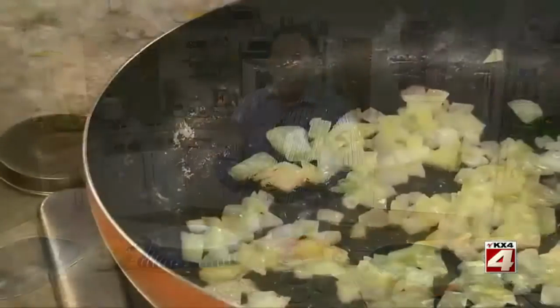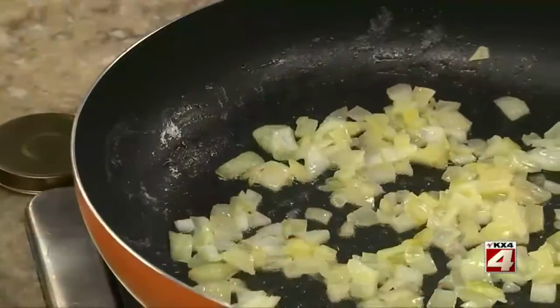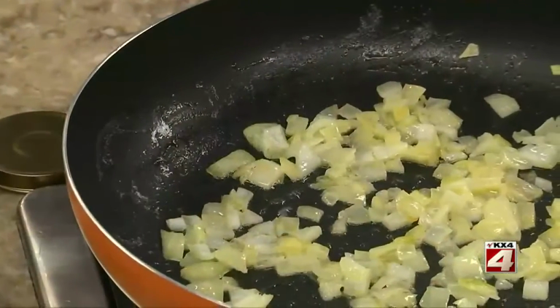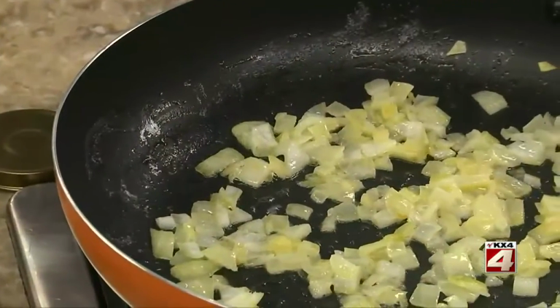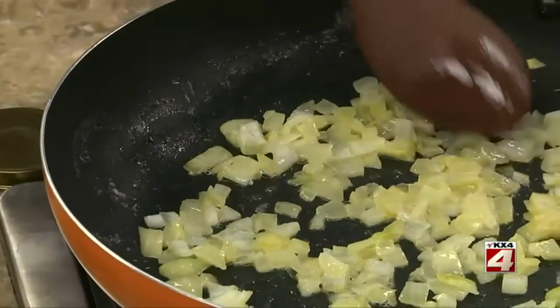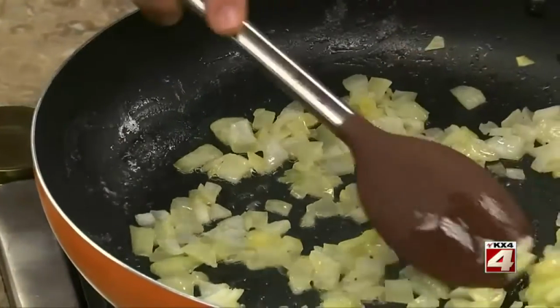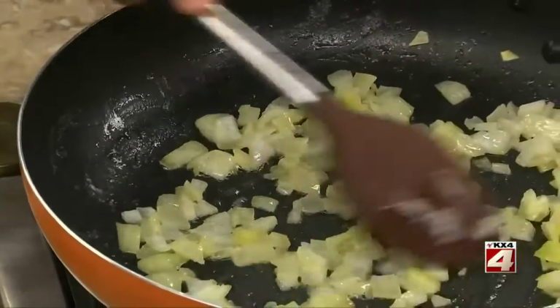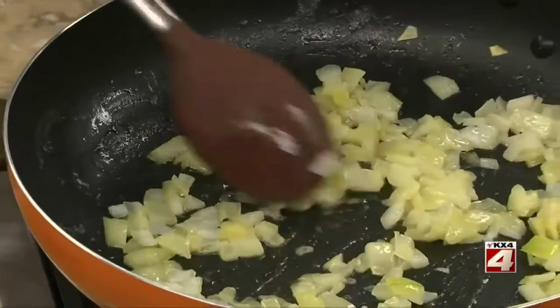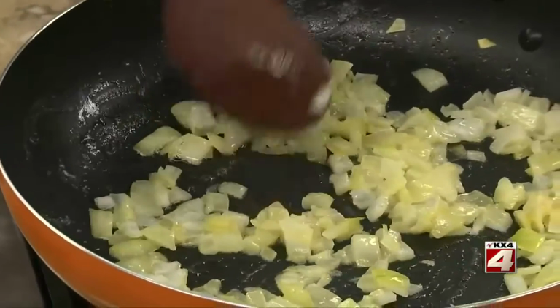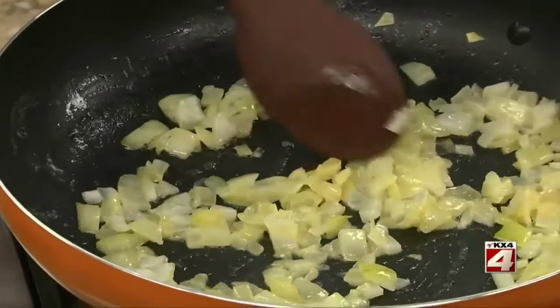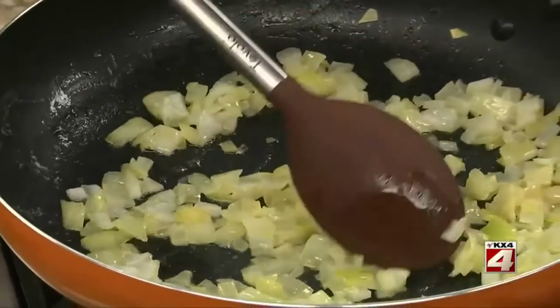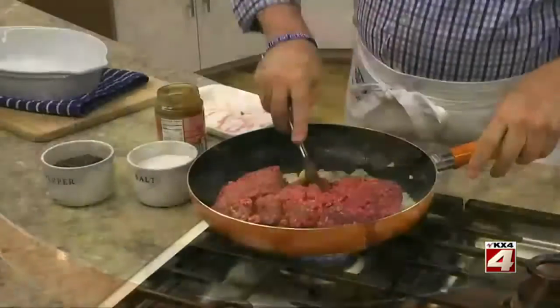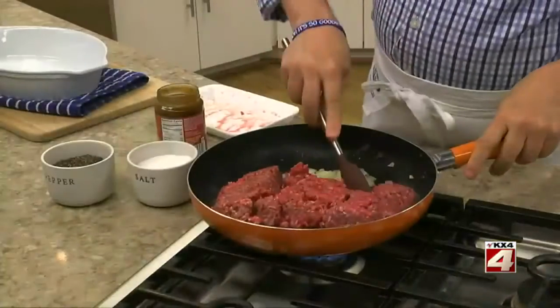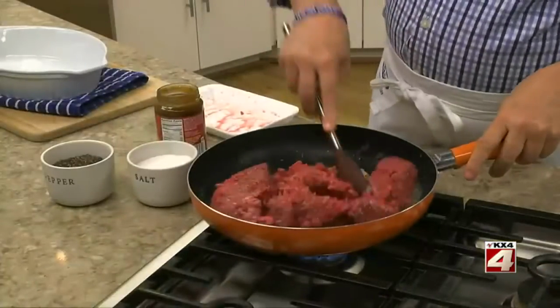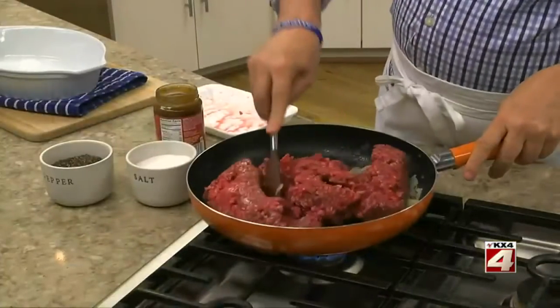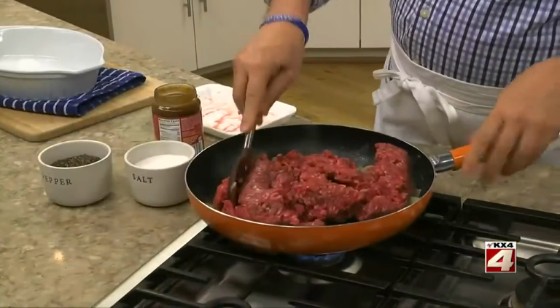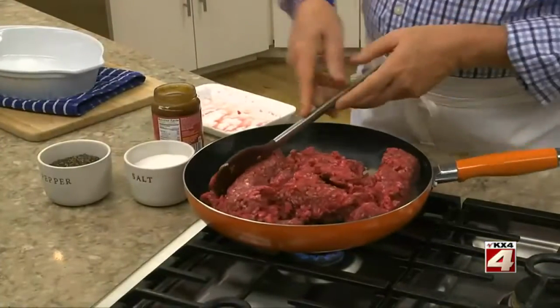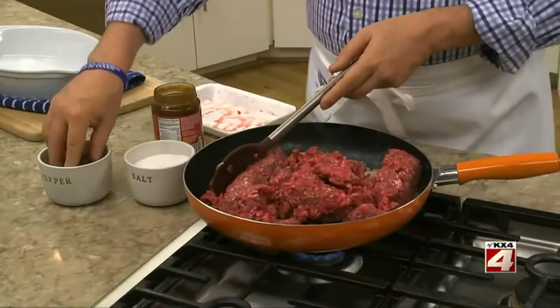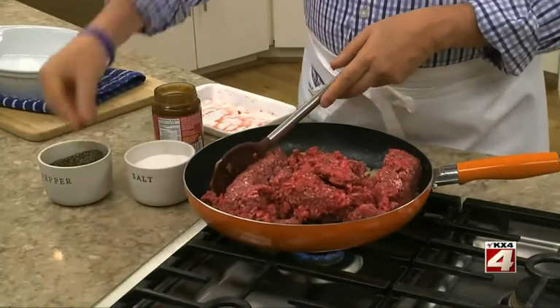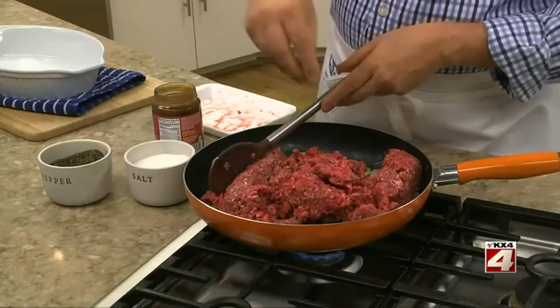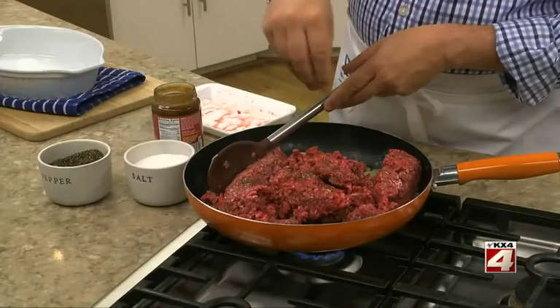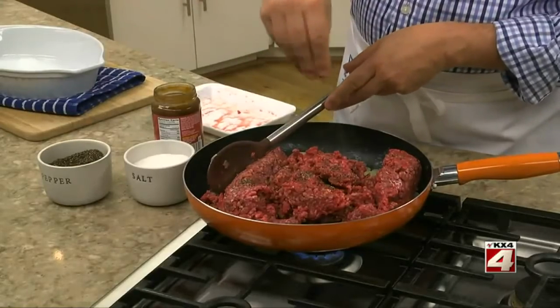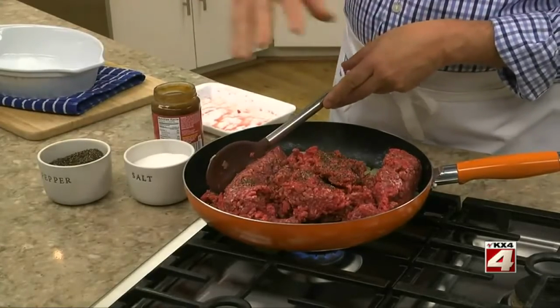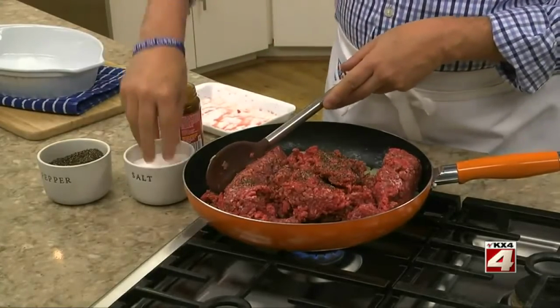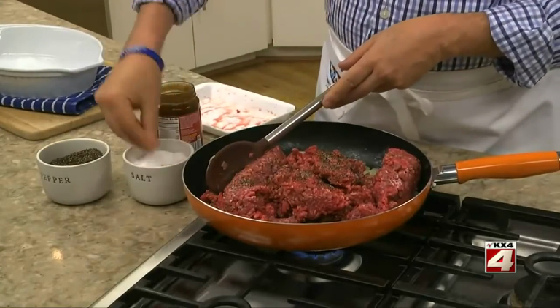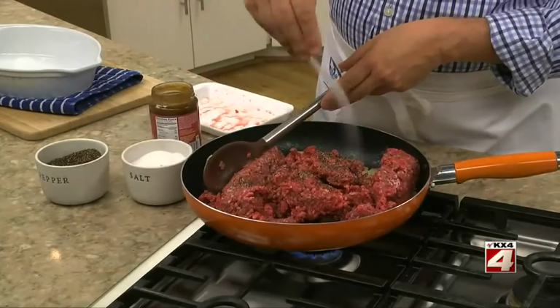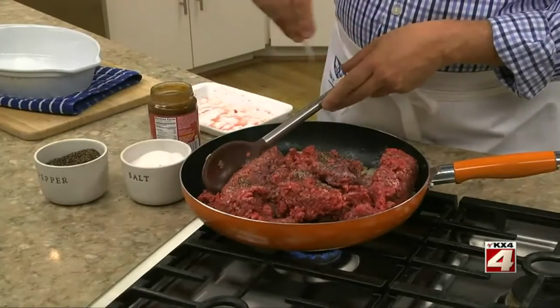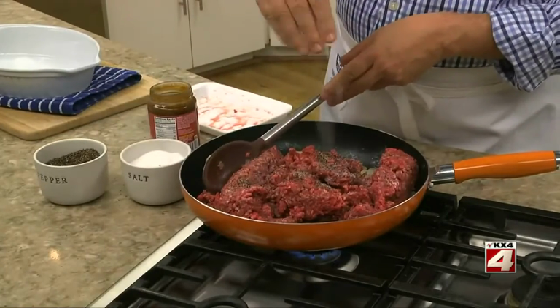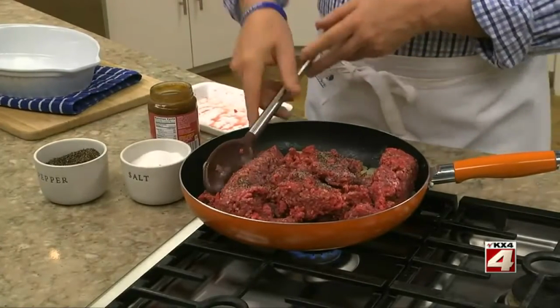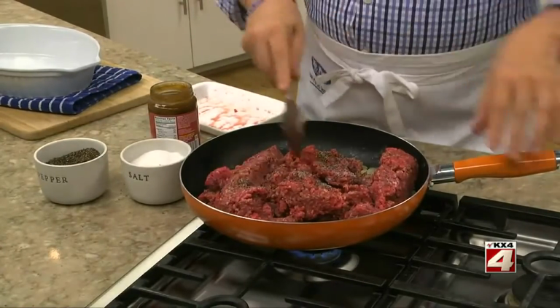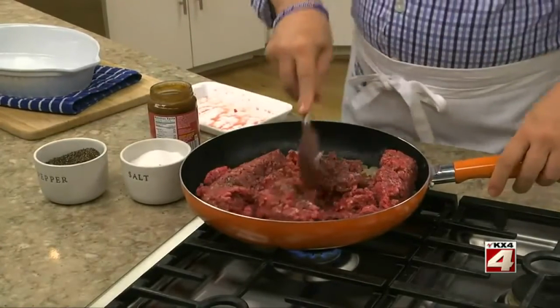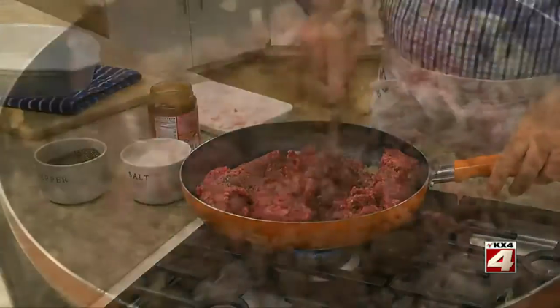The first thing we do is sauté some chopped onions in butter until they start to brown. Then we cook some lean ground beef in the same pan as the onions, seasoning it with some salt and pepper, breaking it up as it cooks.